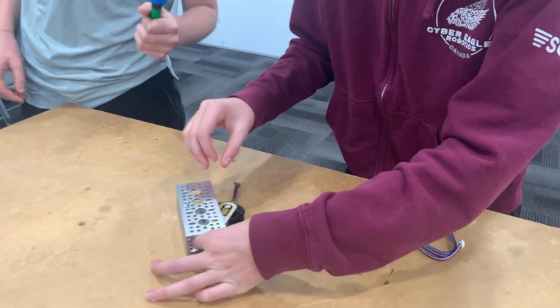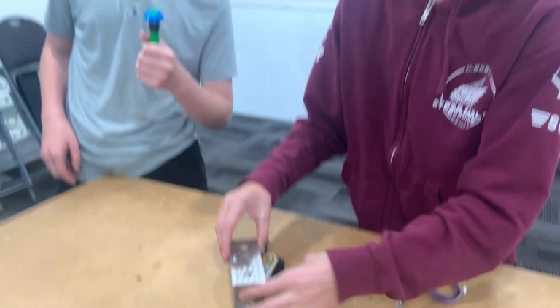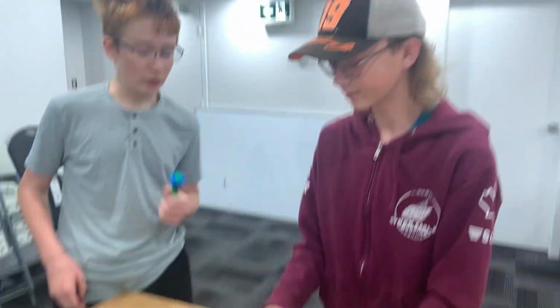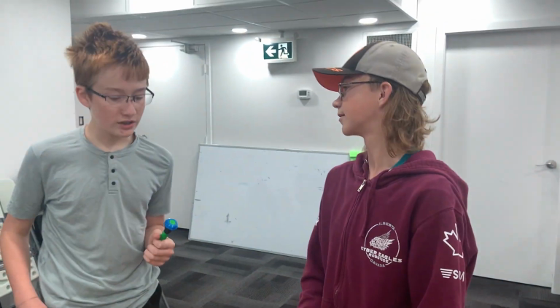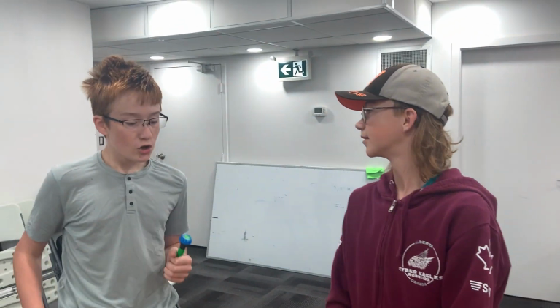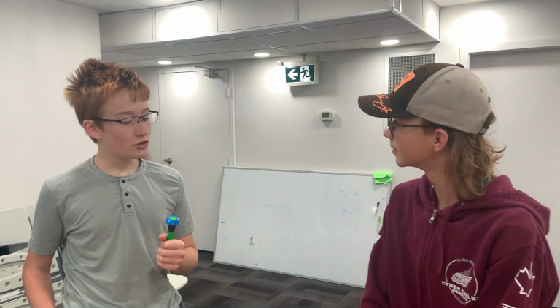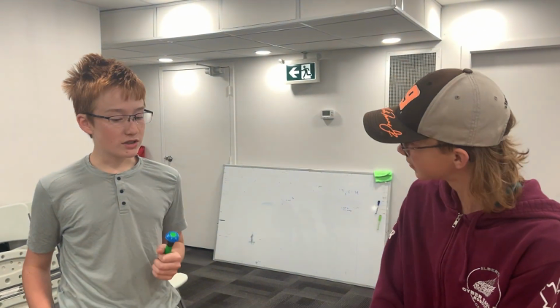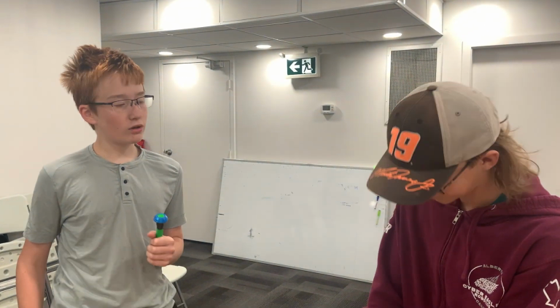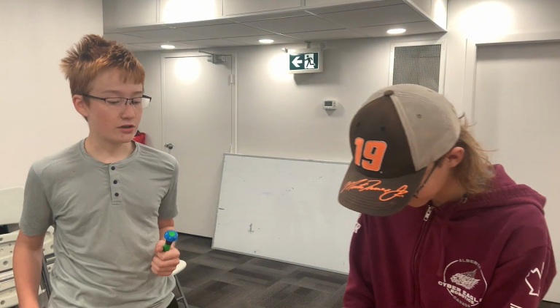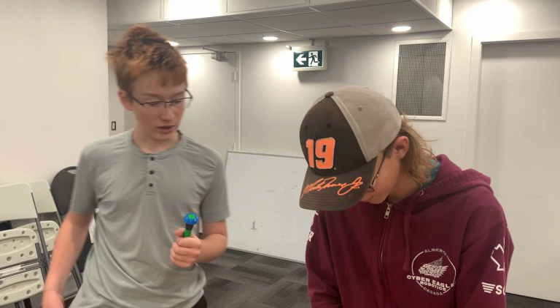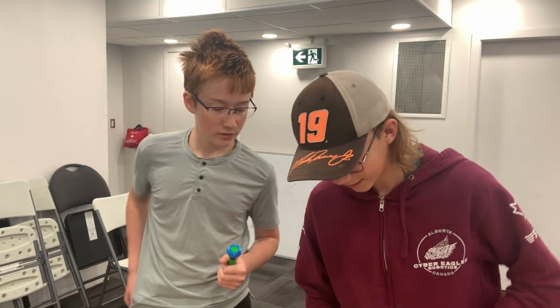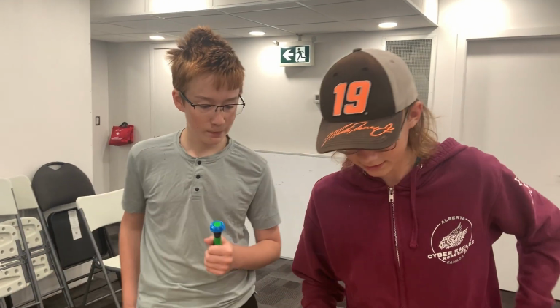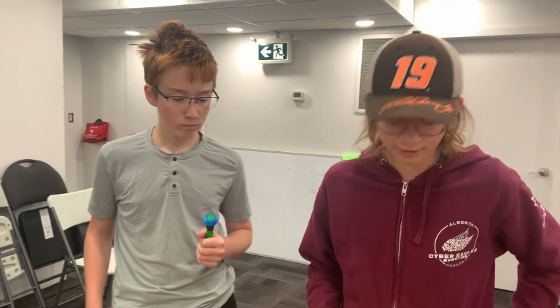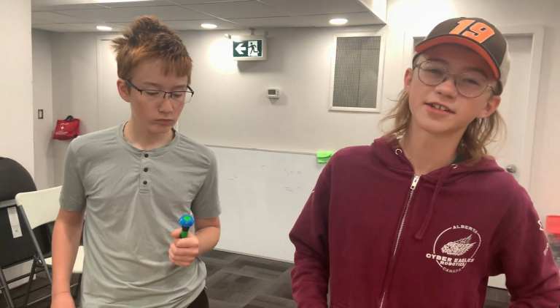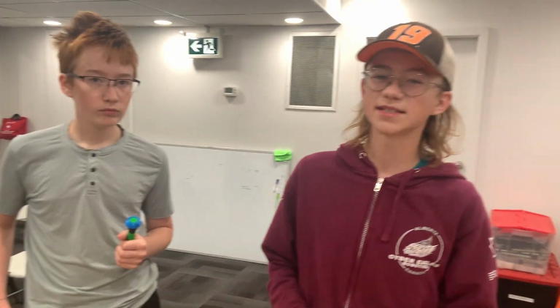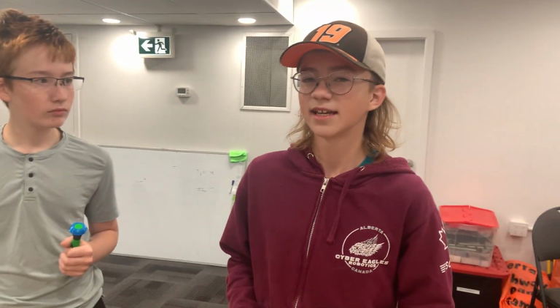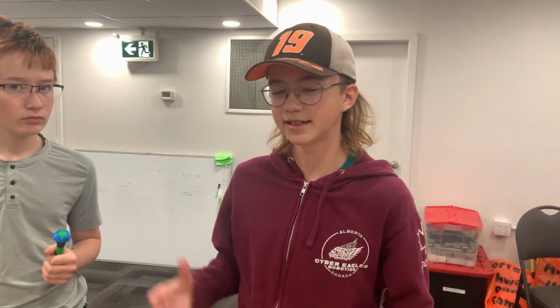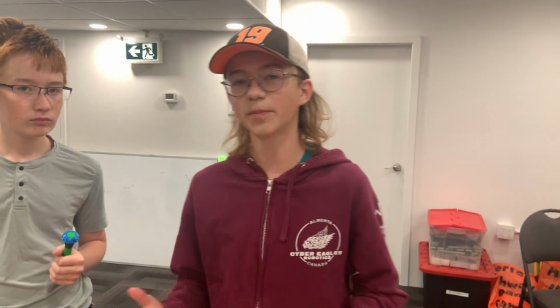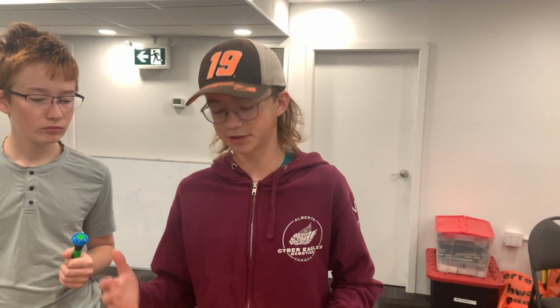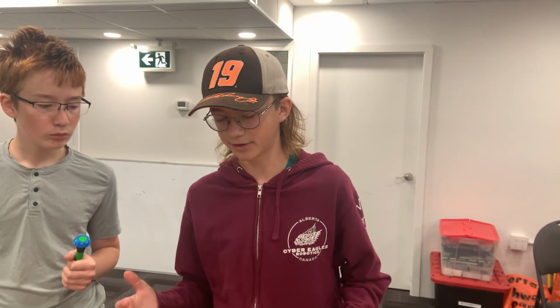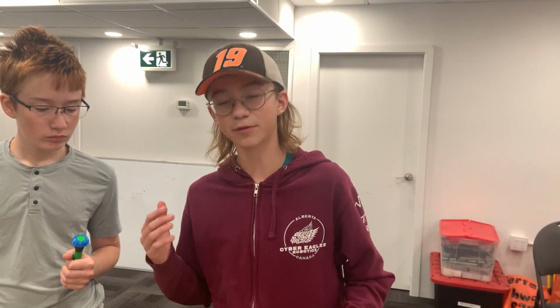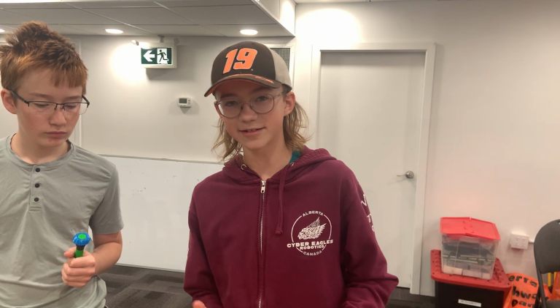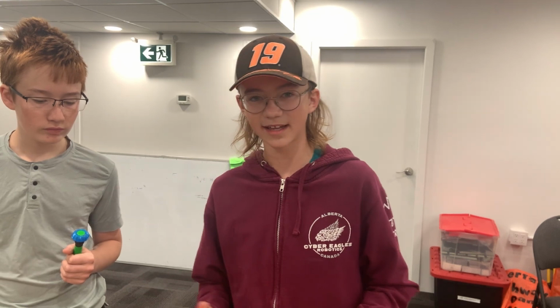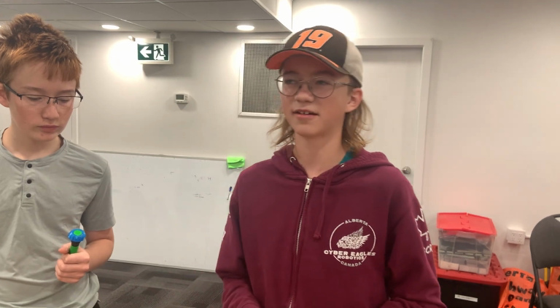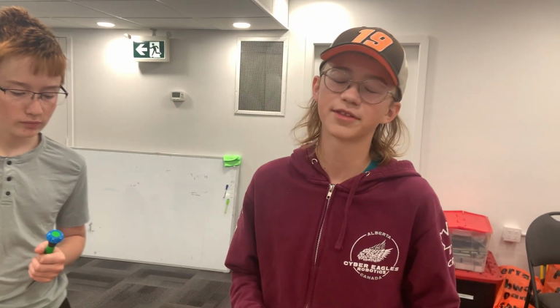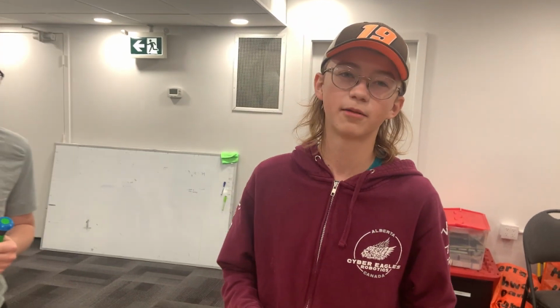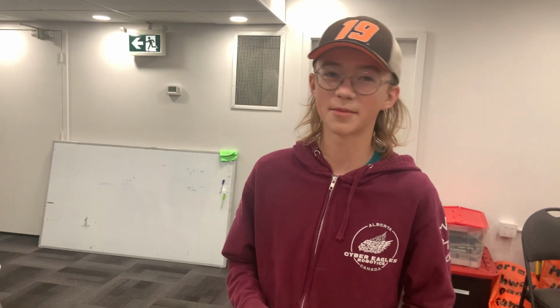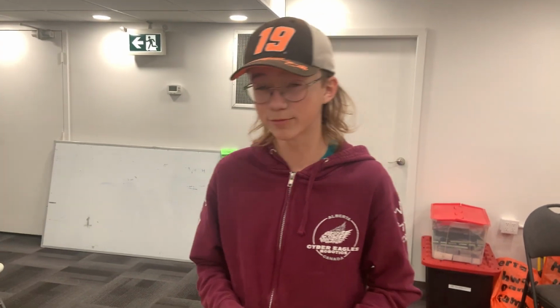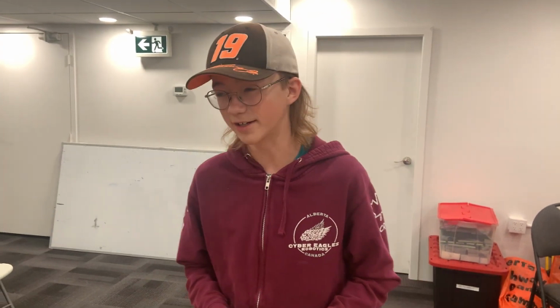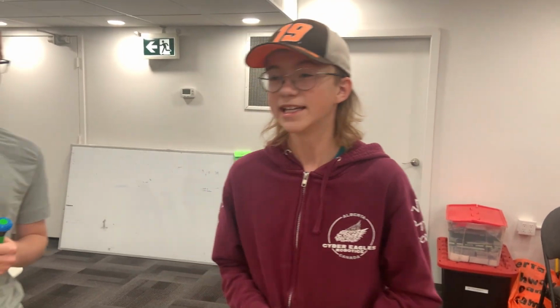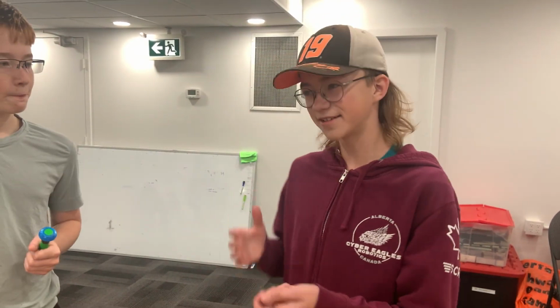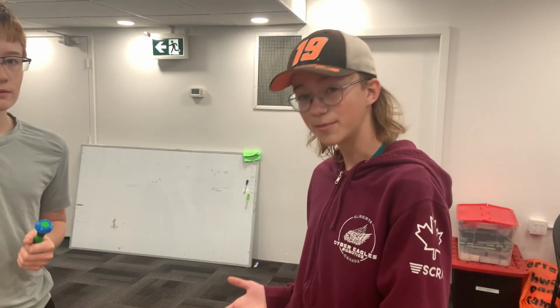And for my second question, why would you want to use one of these on your robot? So, during autonomous, it can help to improve accuracy with a program called Roadrunner. Here's Callan to explain more.